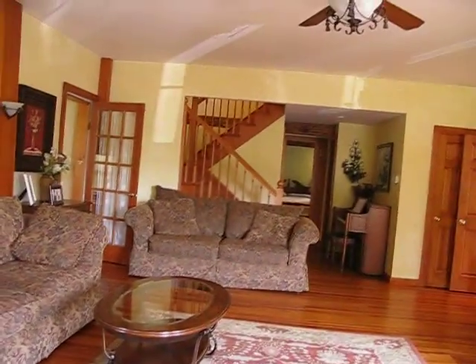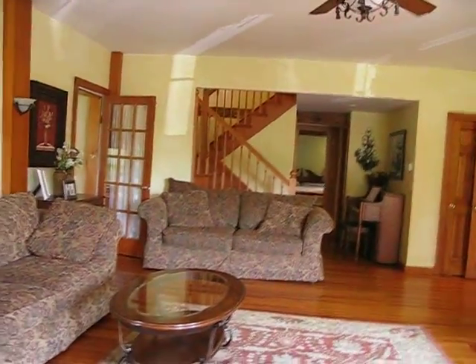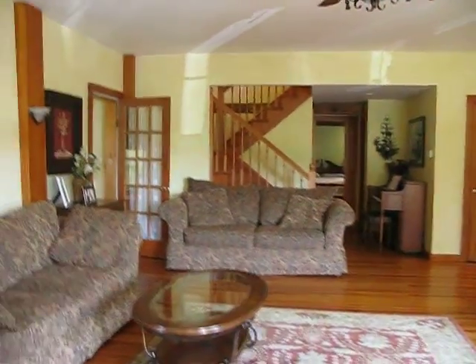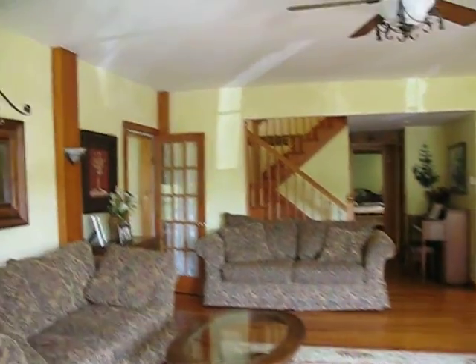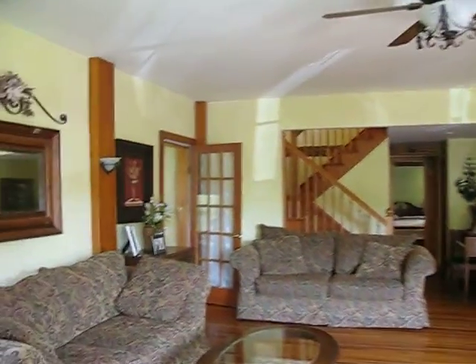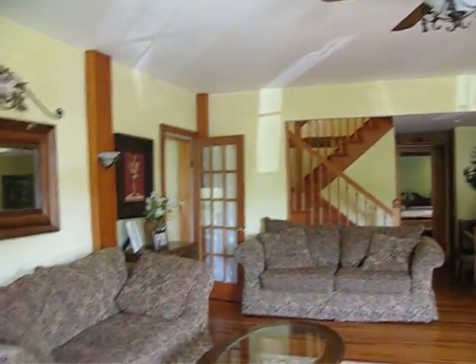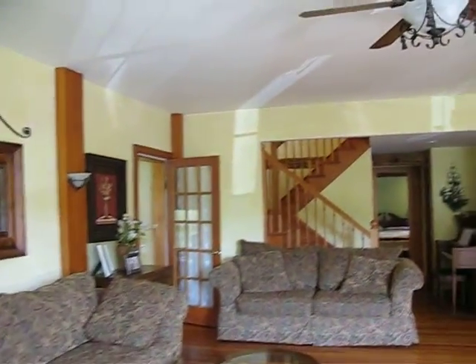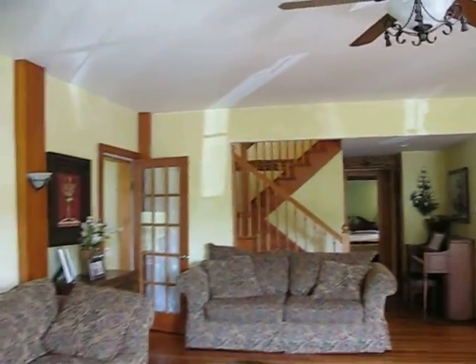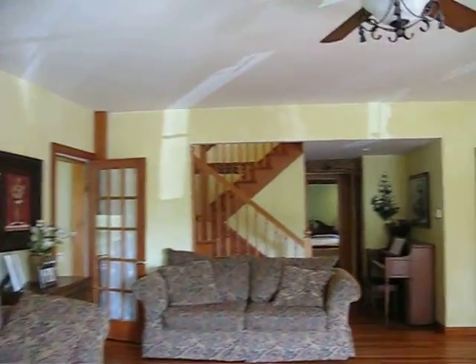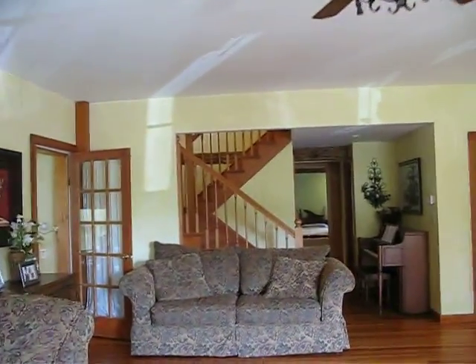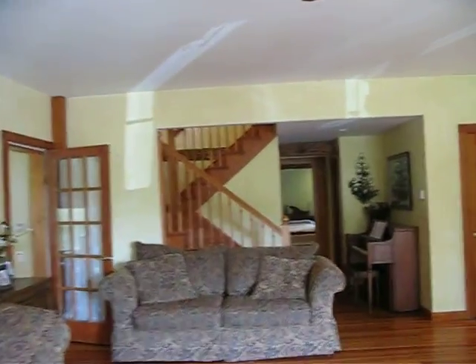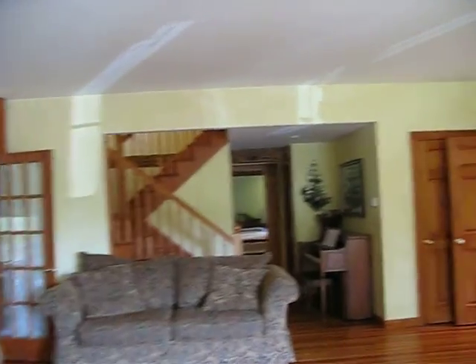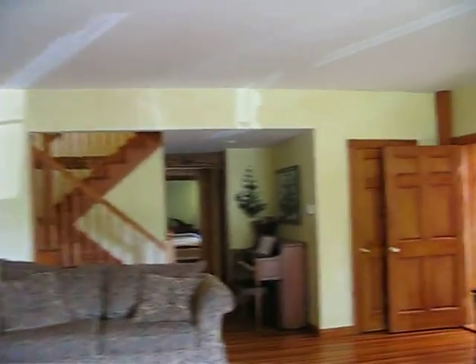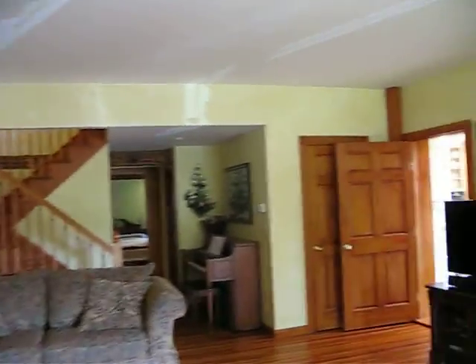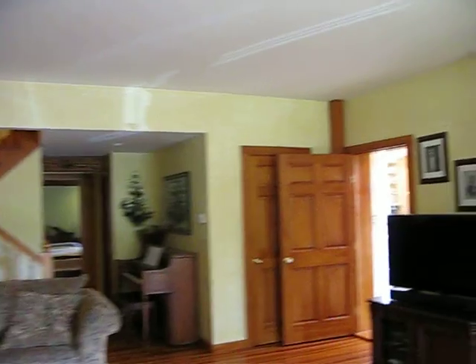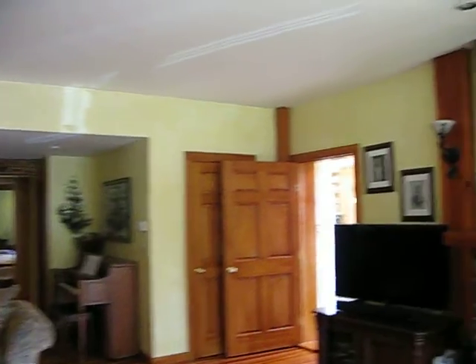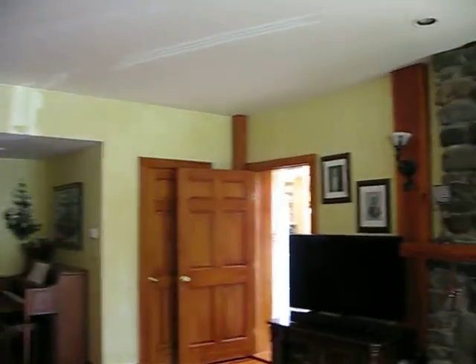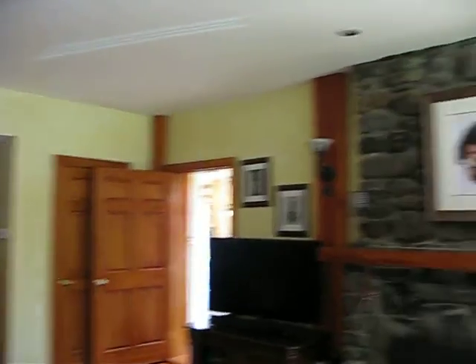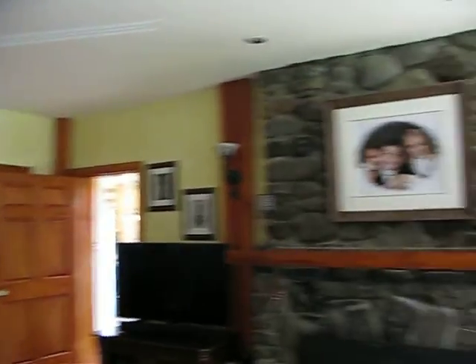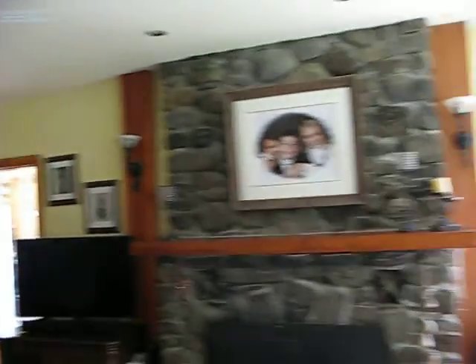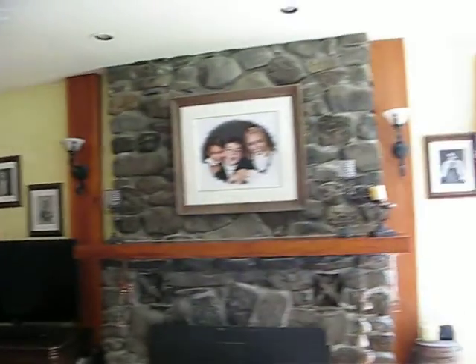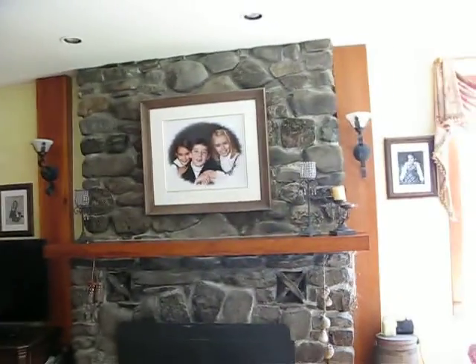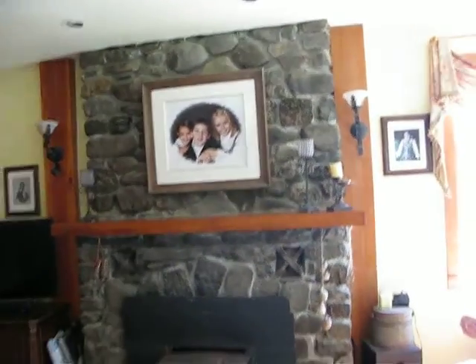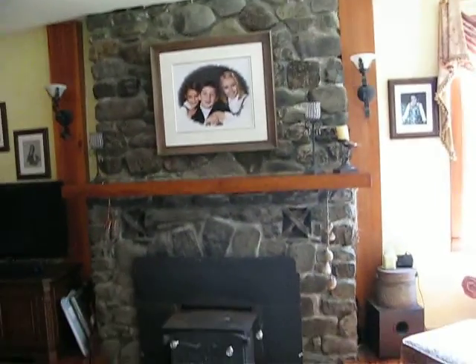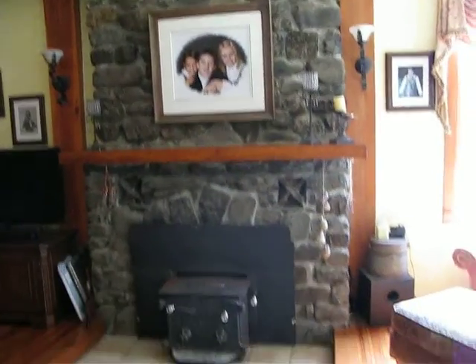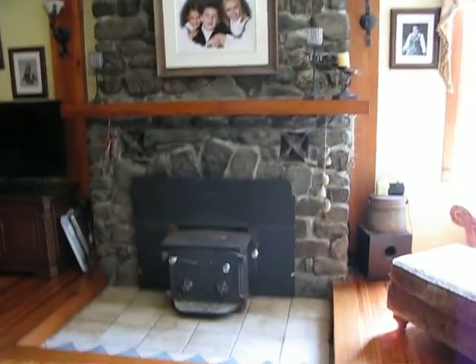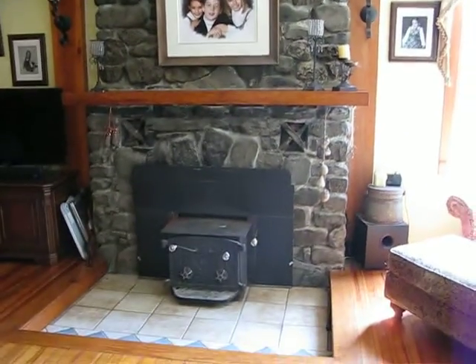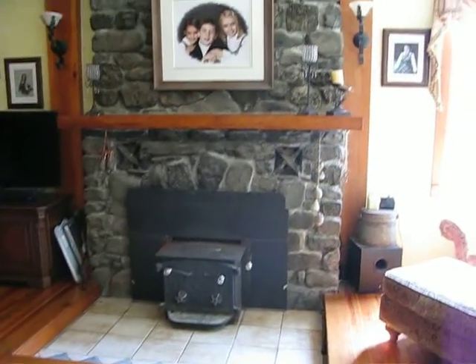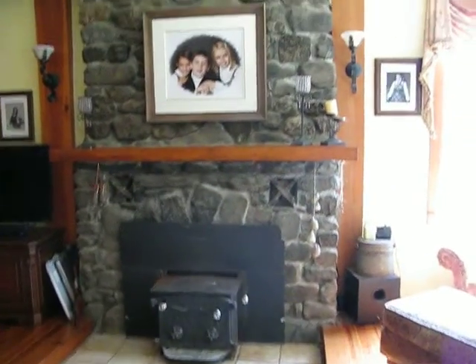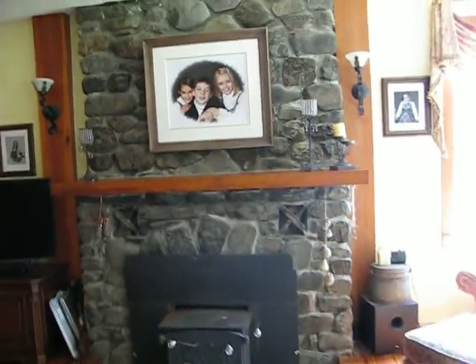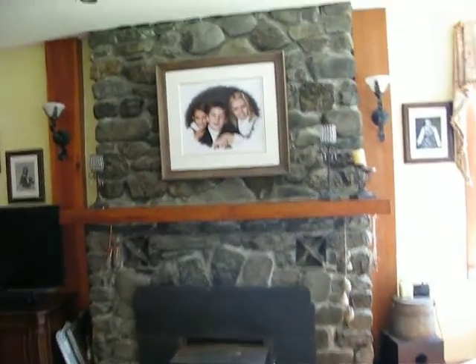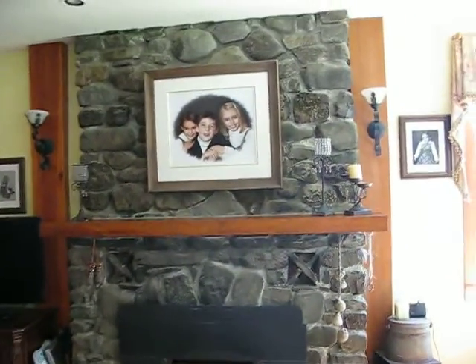All the major systems are 10 years or less. They've maintained the original beams and the original stone in this fireplace.